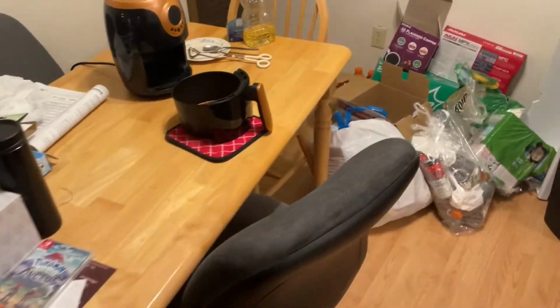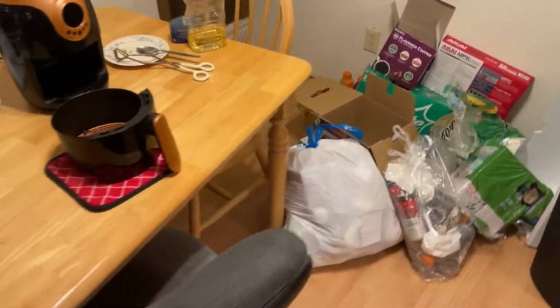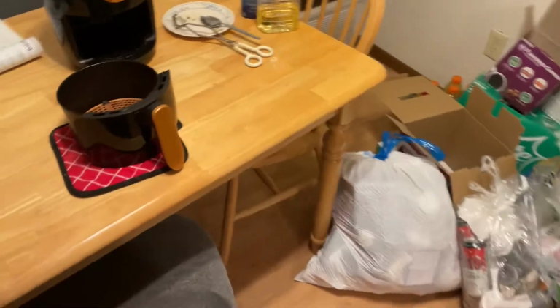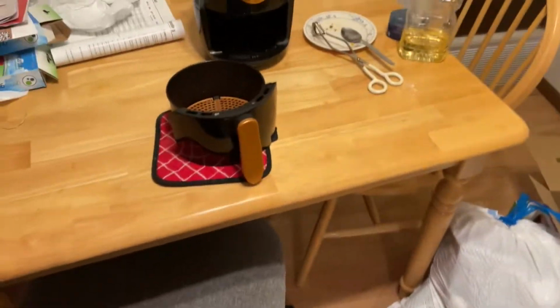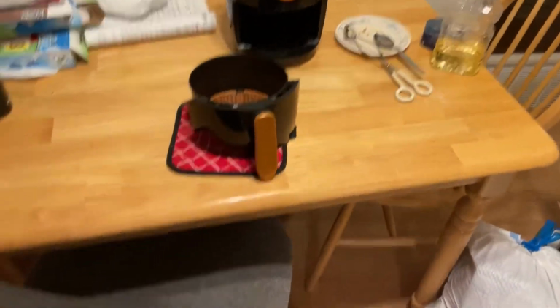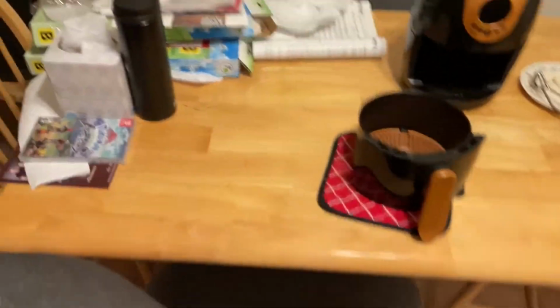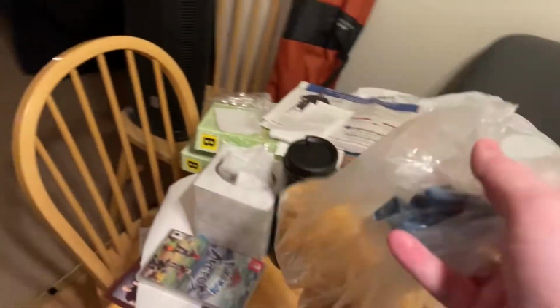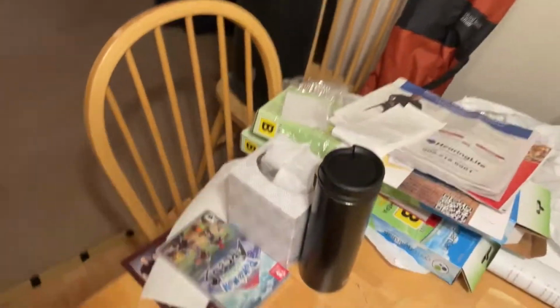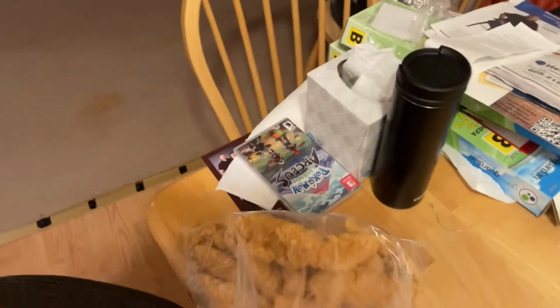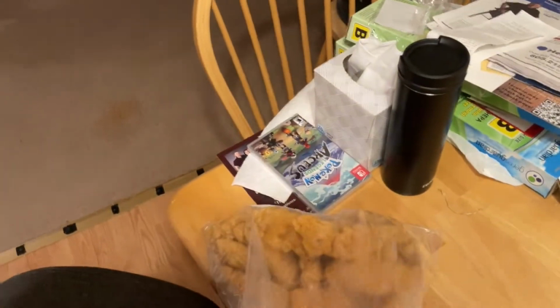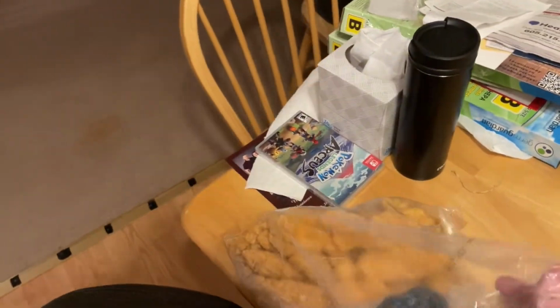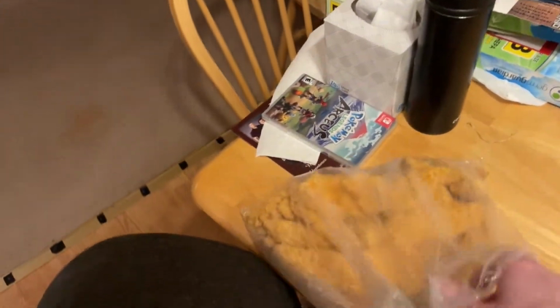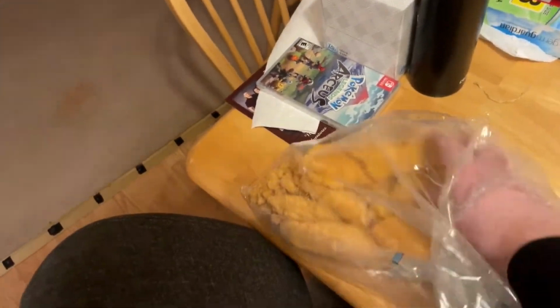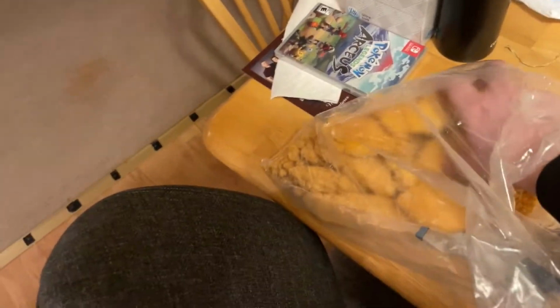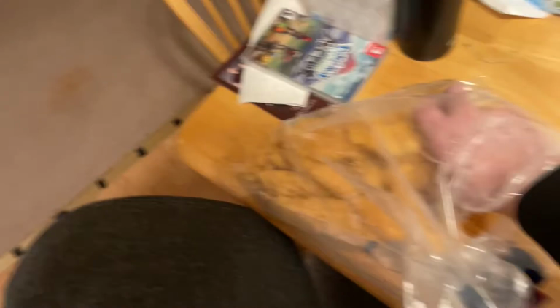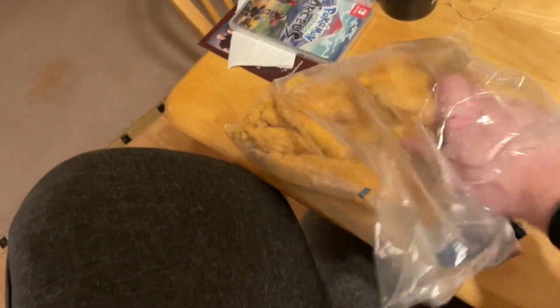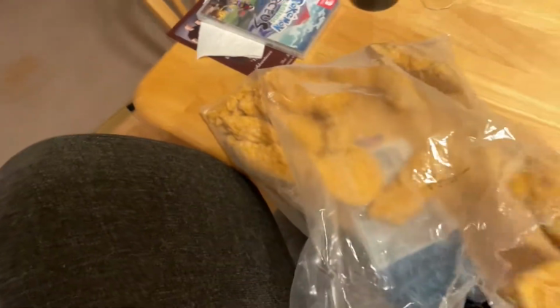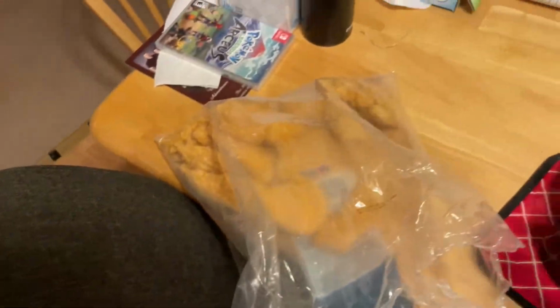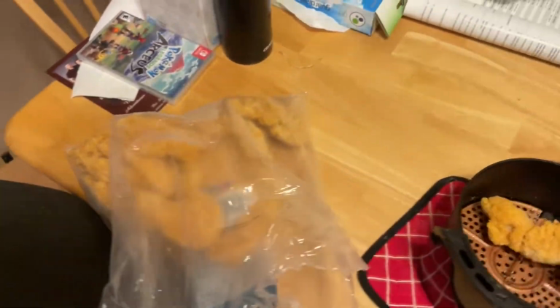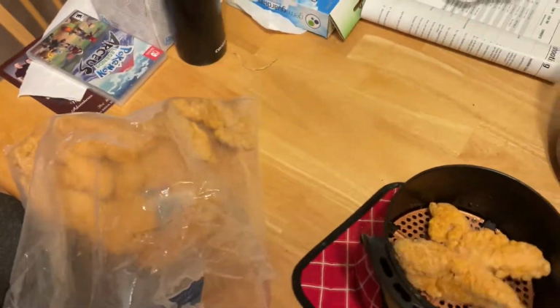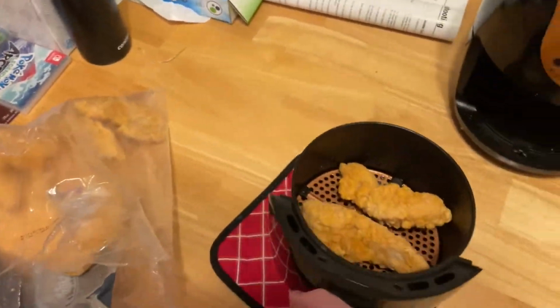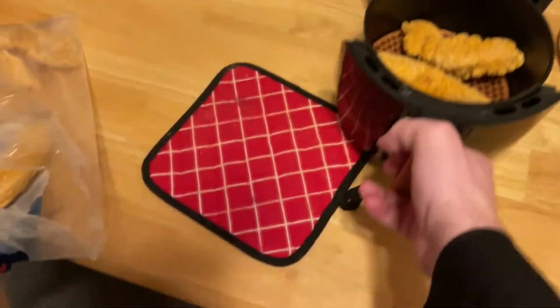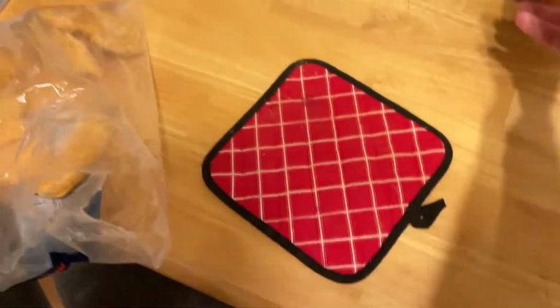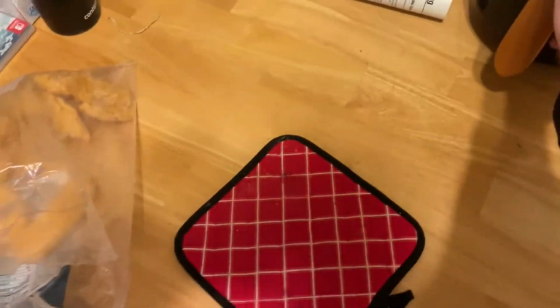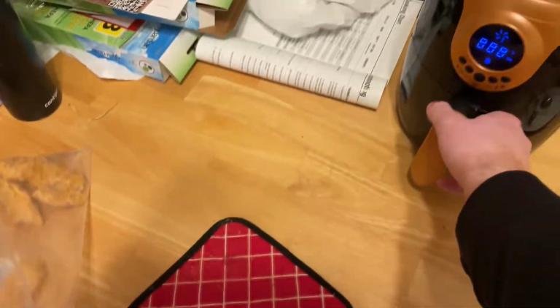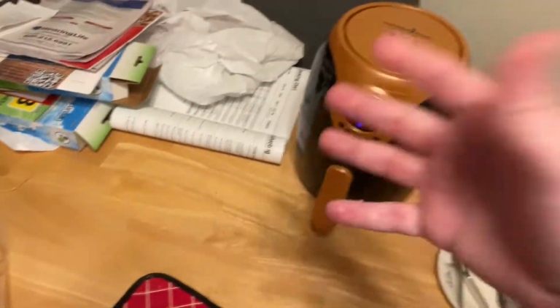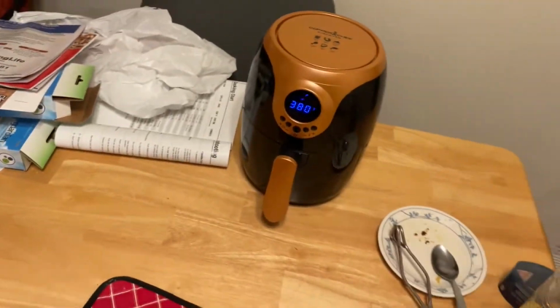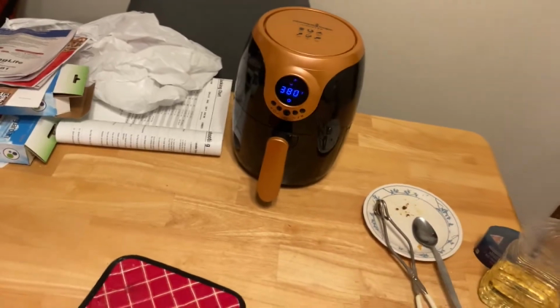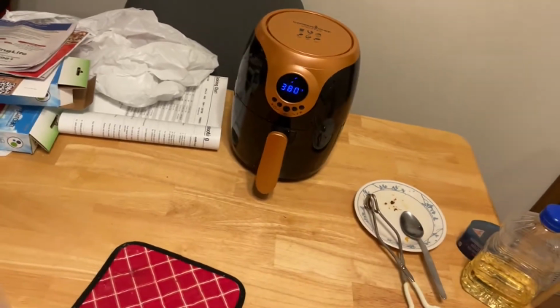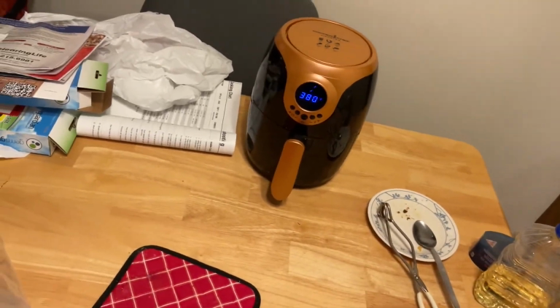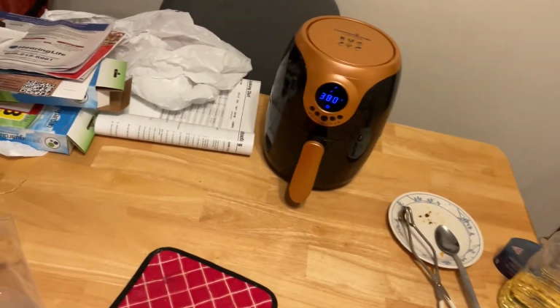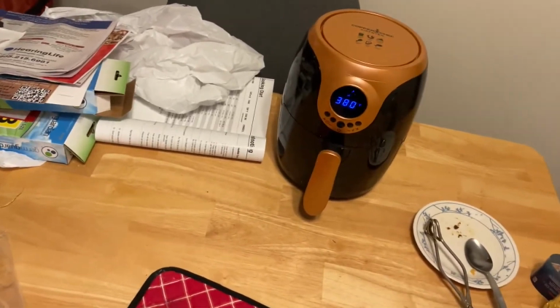All right, so we got to make this quick. First you grab your chicken strips — I normally like to do about two. I can always make more in later games if I need to, but I just throw them in. Throw it in for about 380 degrees for, I guess, 17 minutes or so.